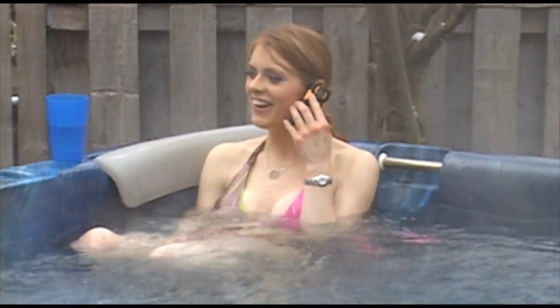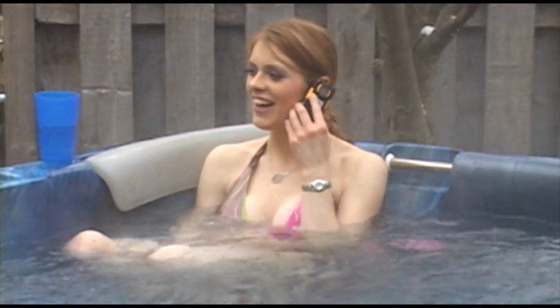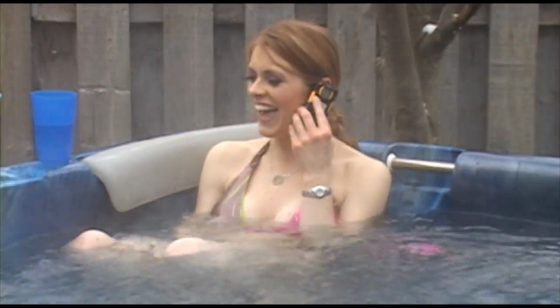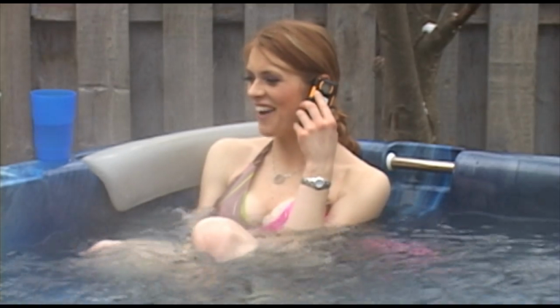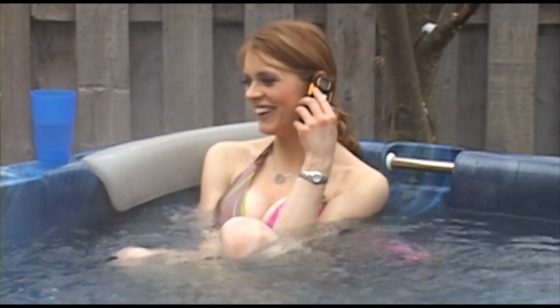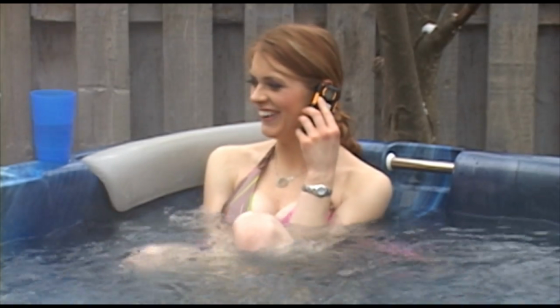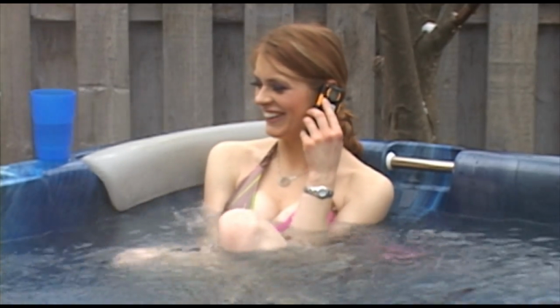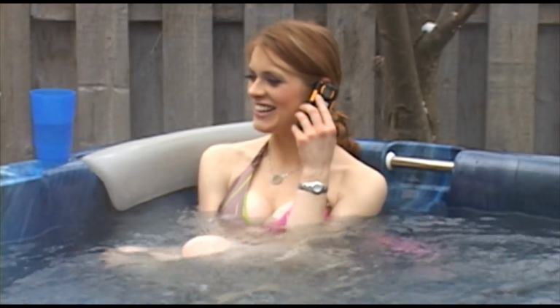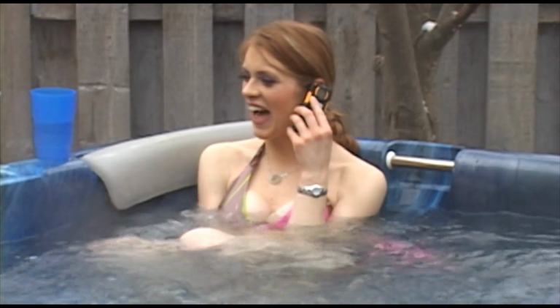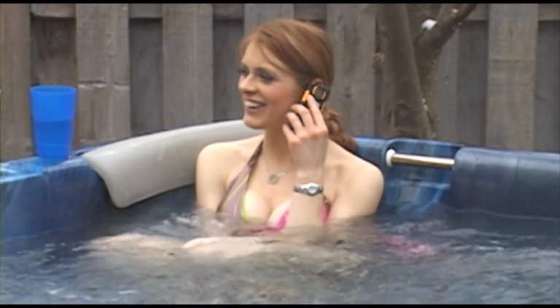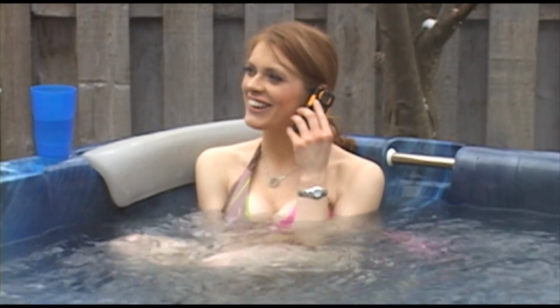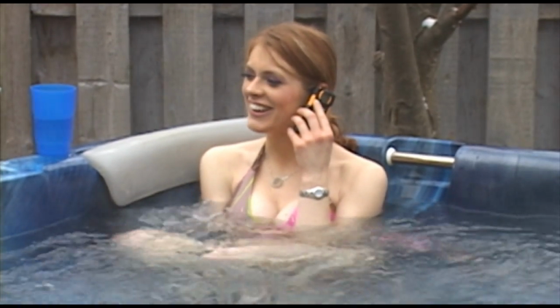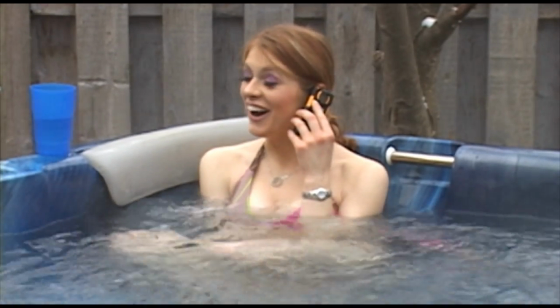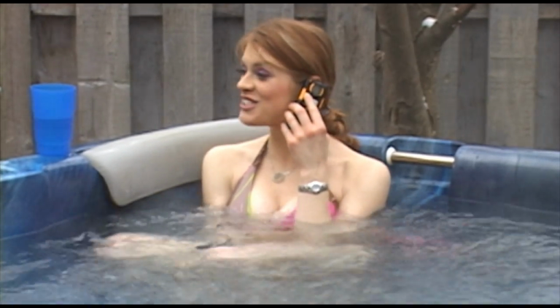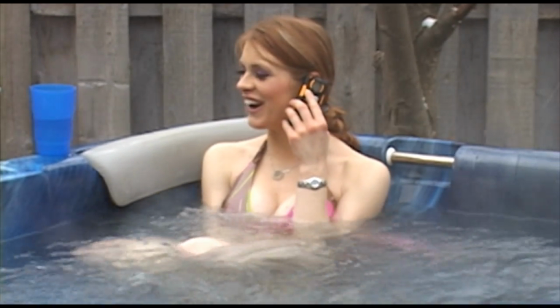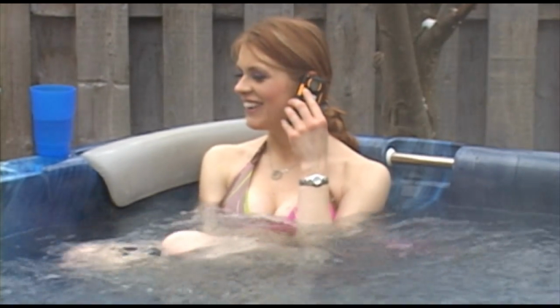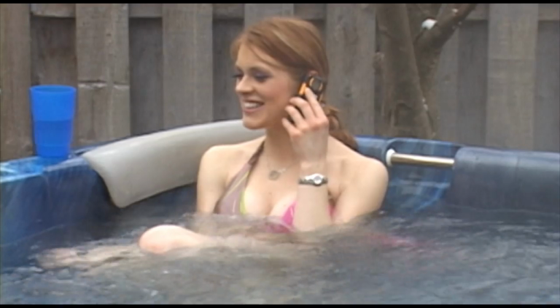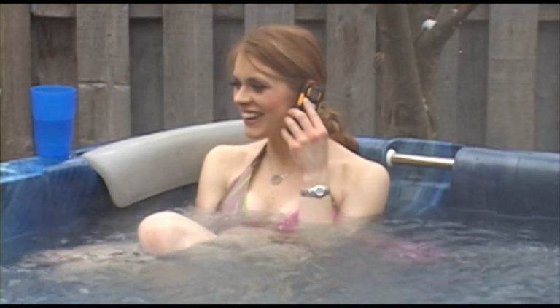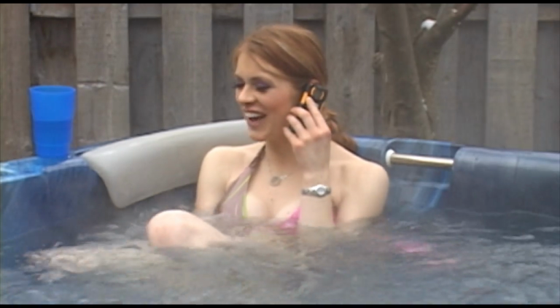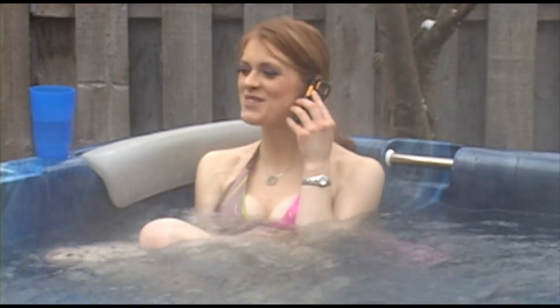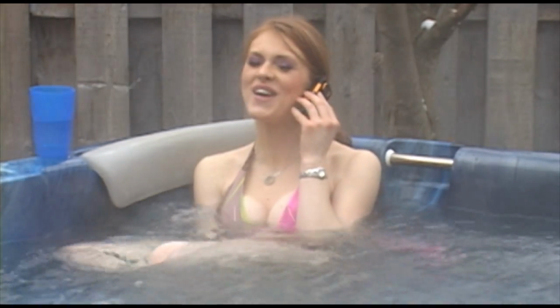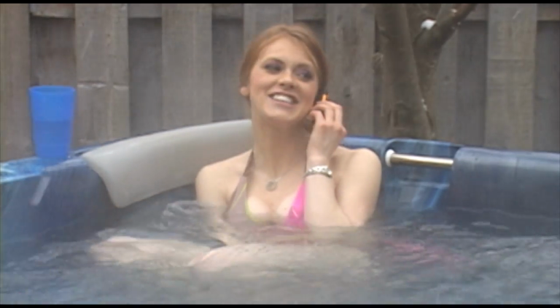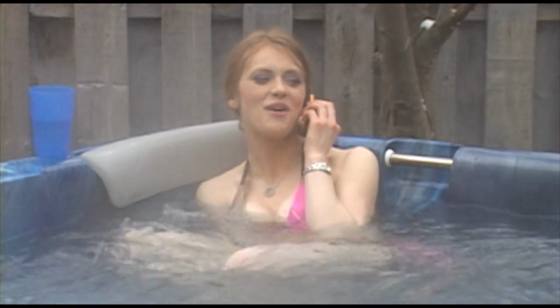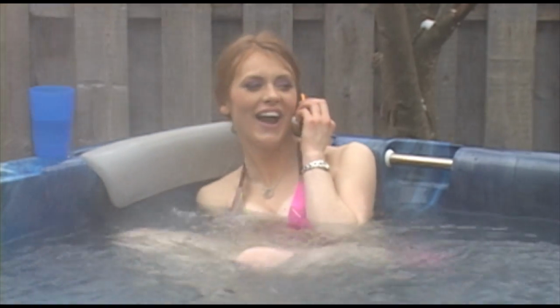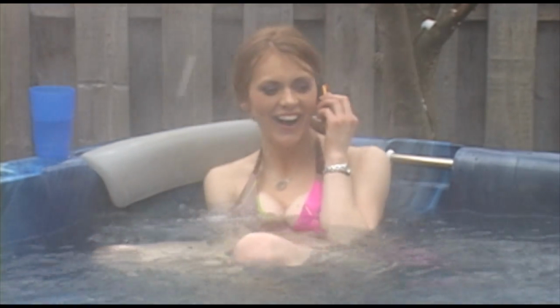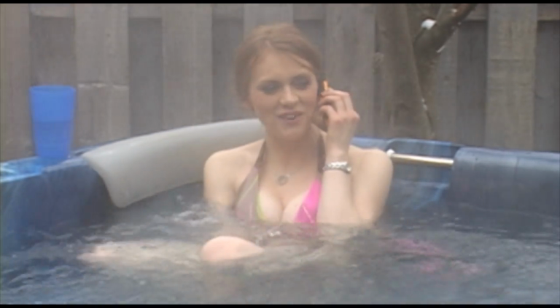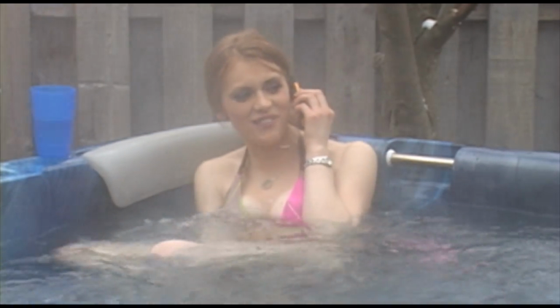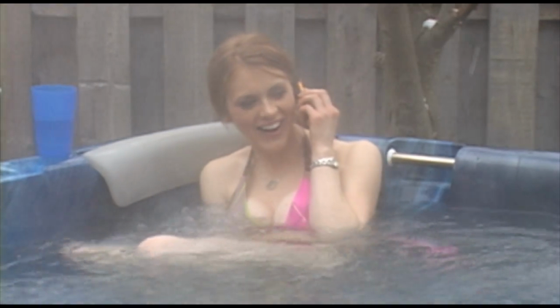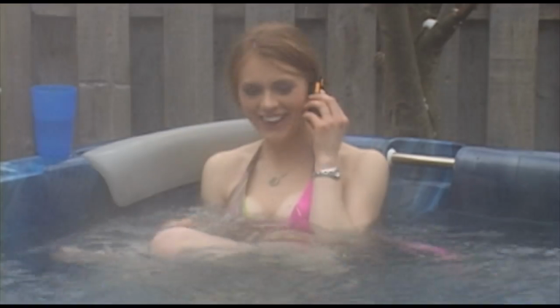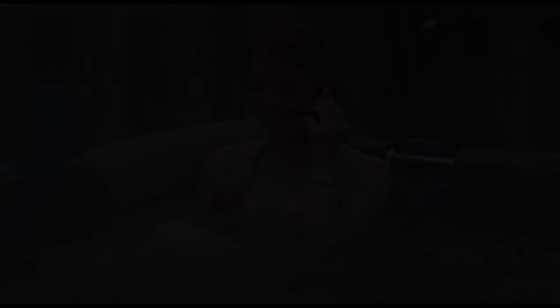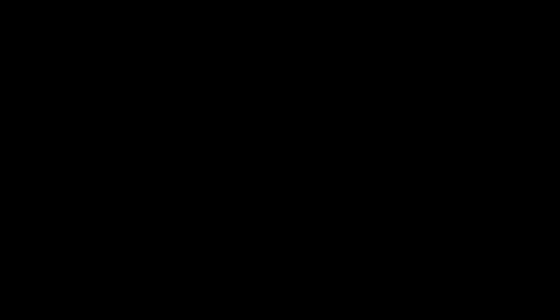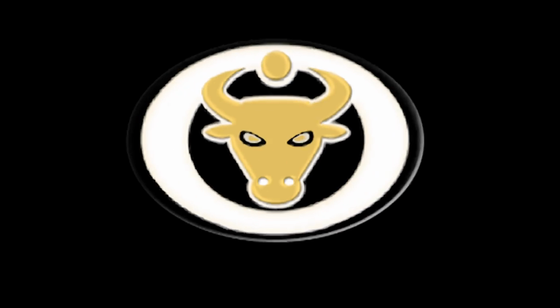Hello? Hey, how are you? Not too bad. Sure, that sounds good. Yeah, Friday's perfect — he's at poker. Come on over.